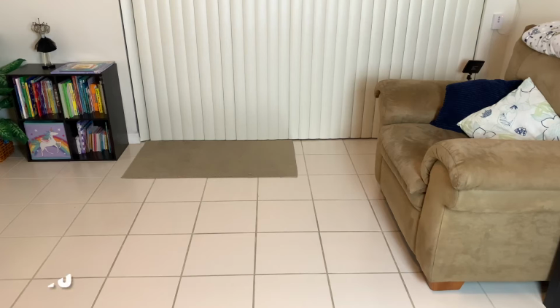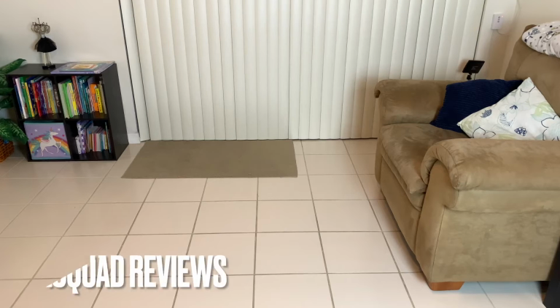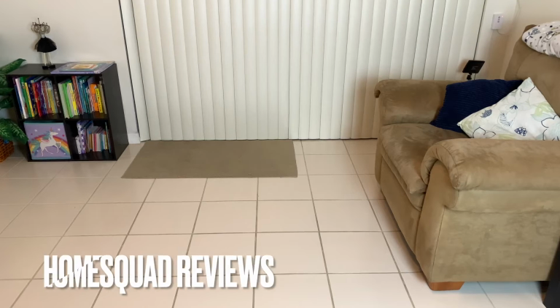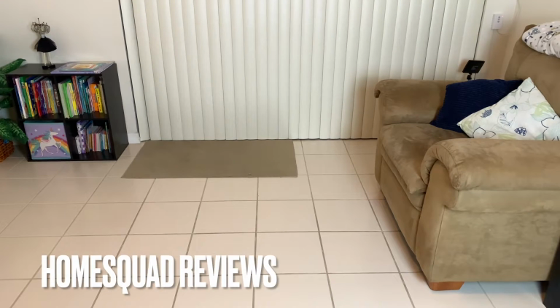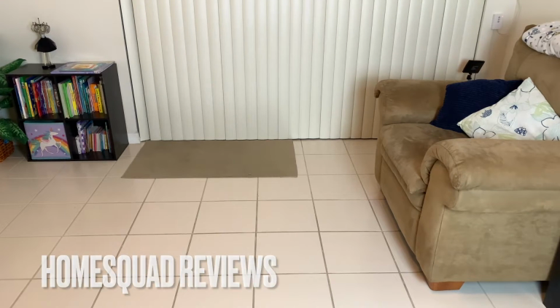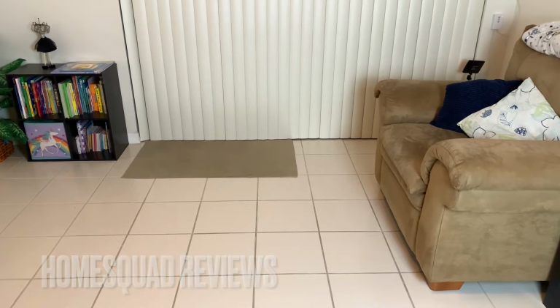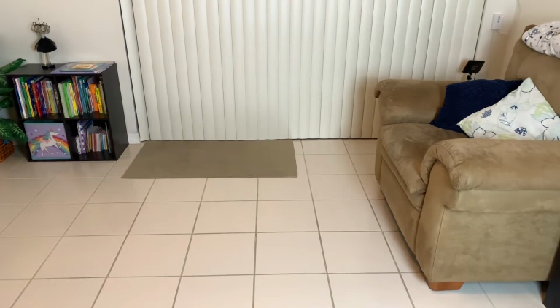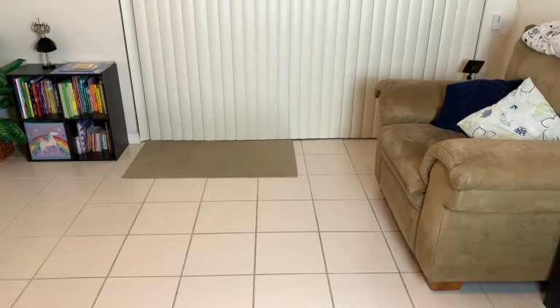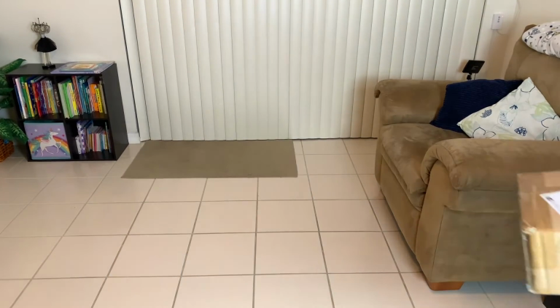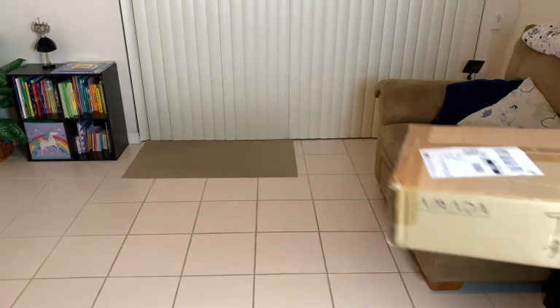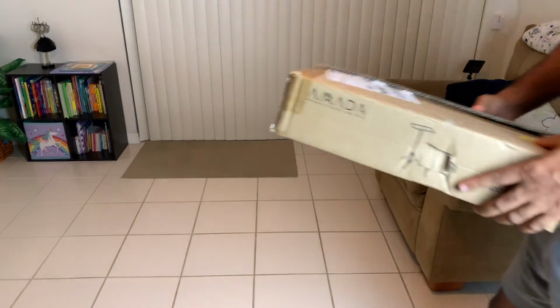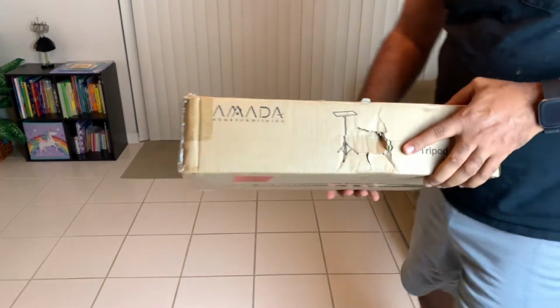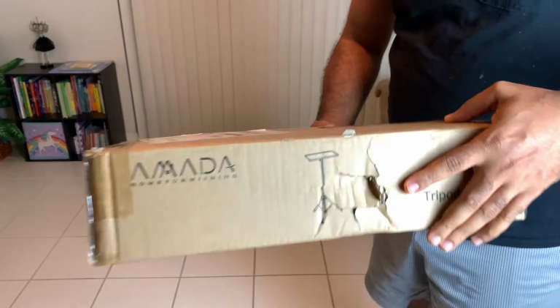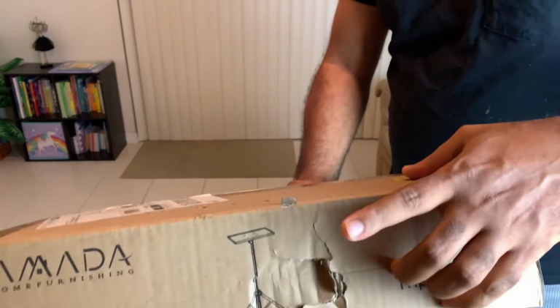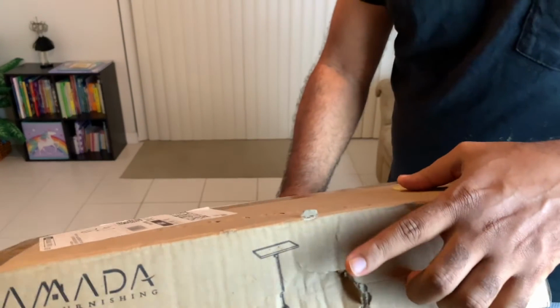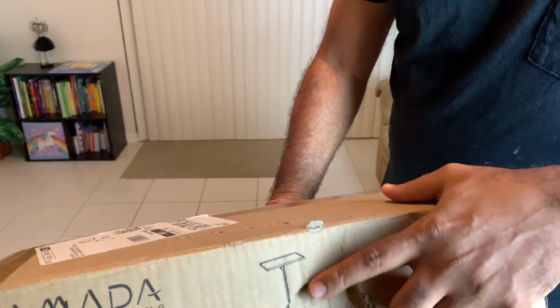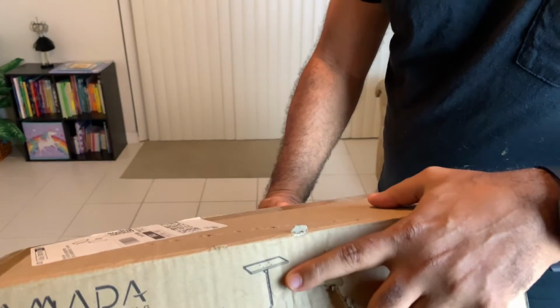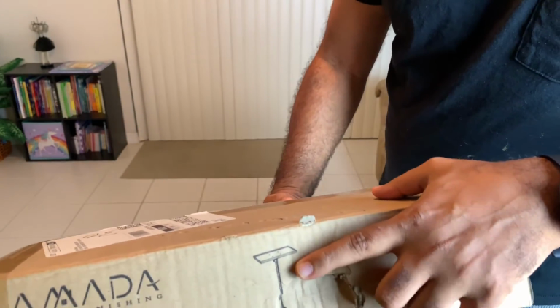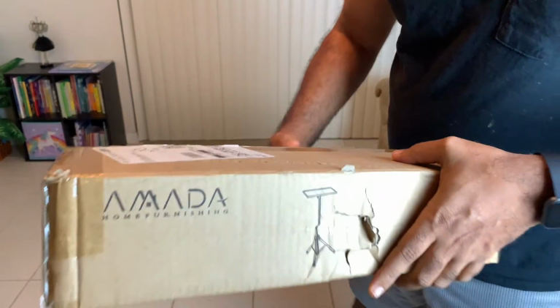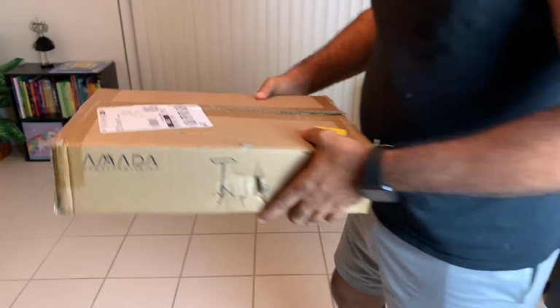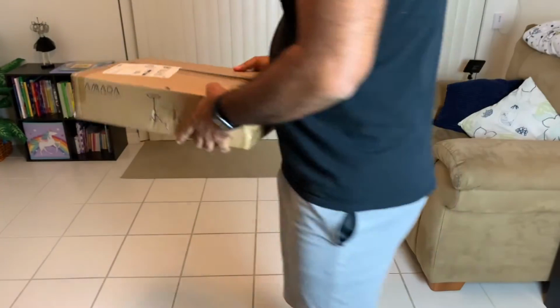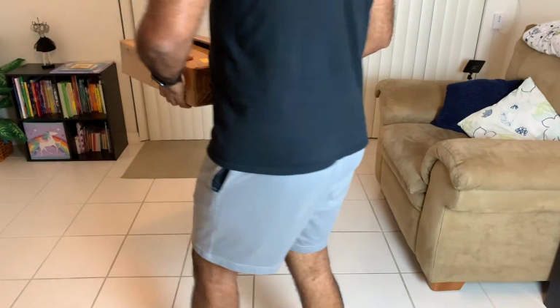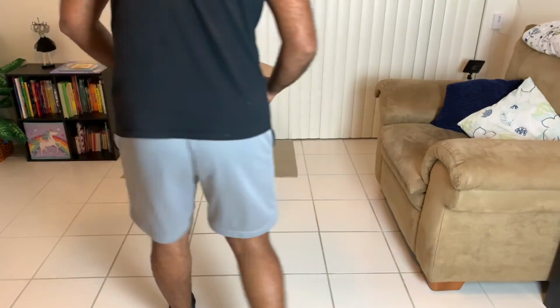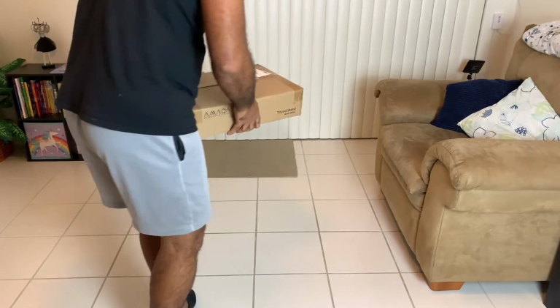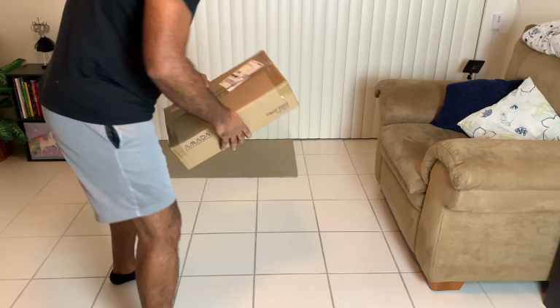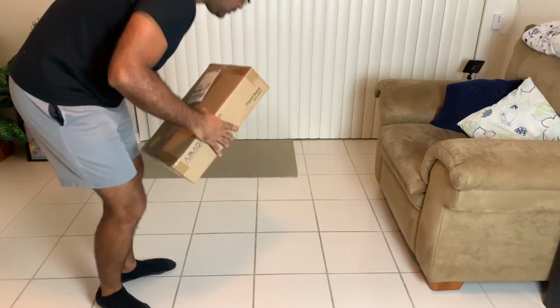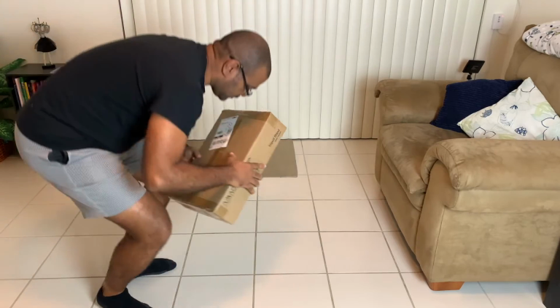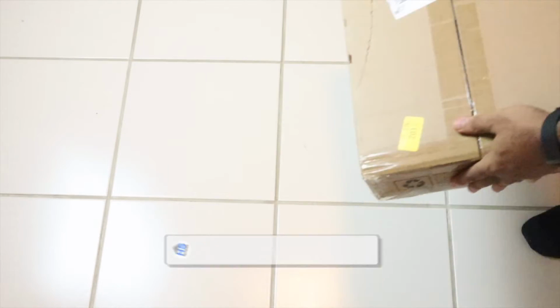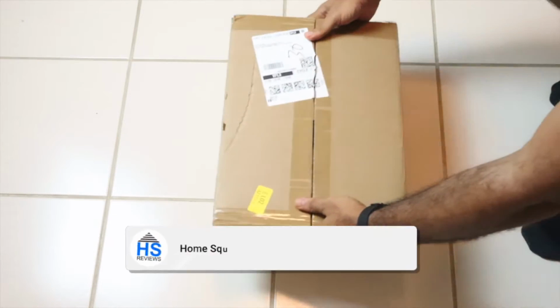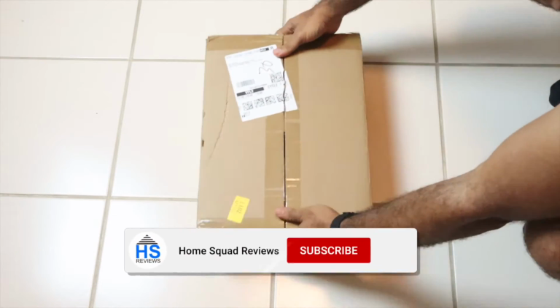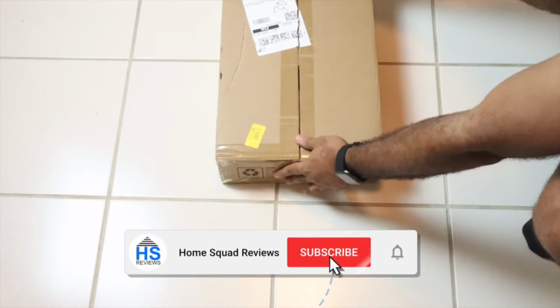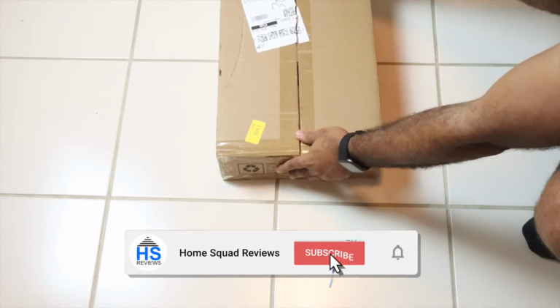Welcome to Home Squad Reviews. In this video I'm going to be unboxing and assembling the Amanda projector tripod stand. They said that this can also be used for laptops as well as music books. Let us unbox.